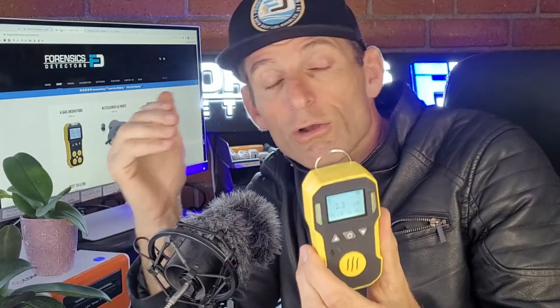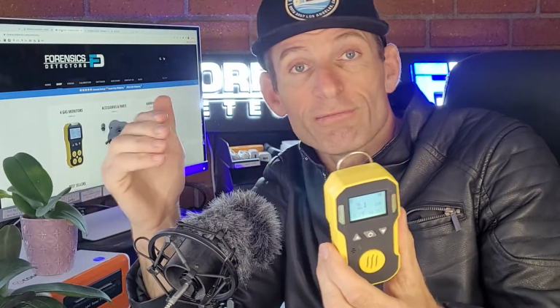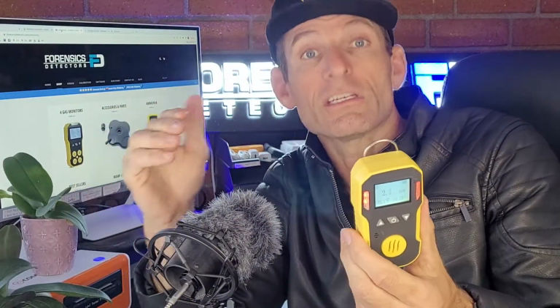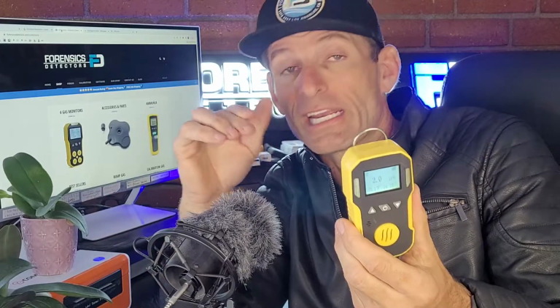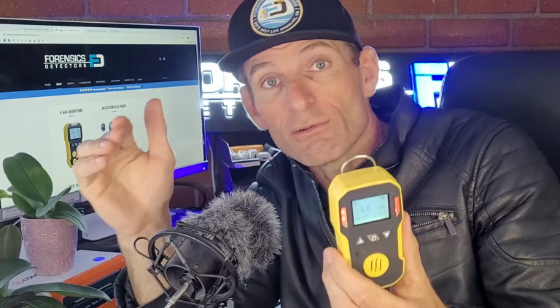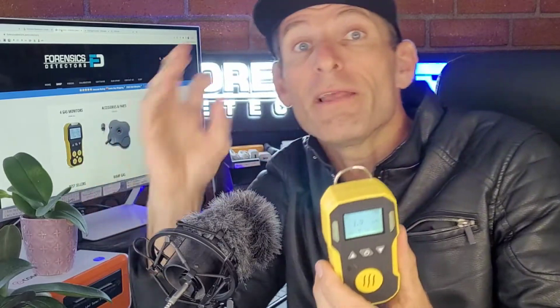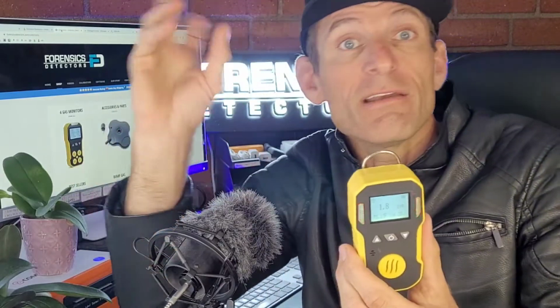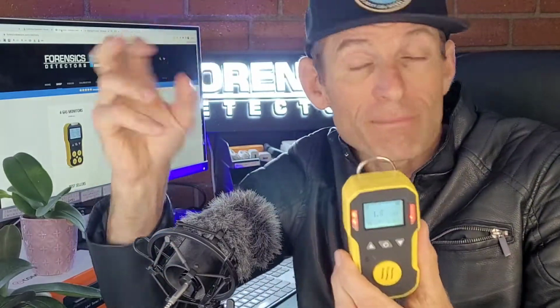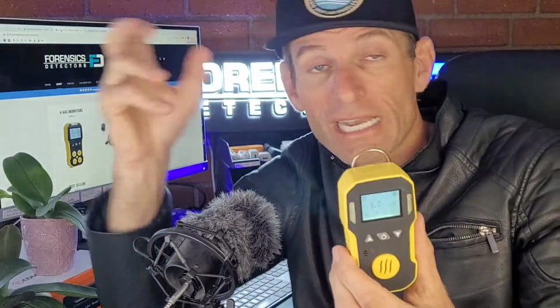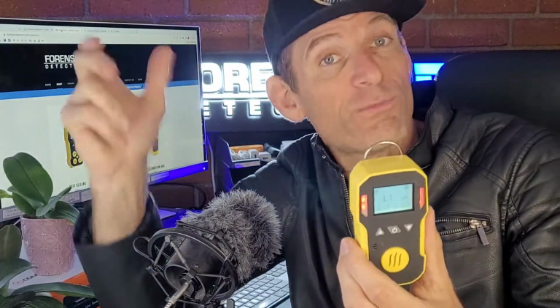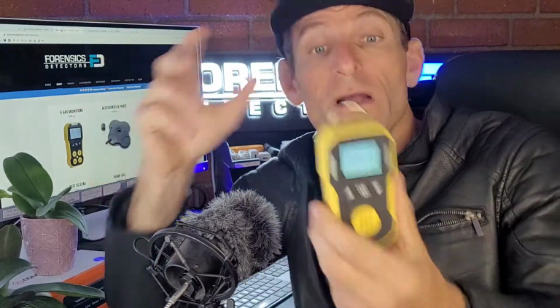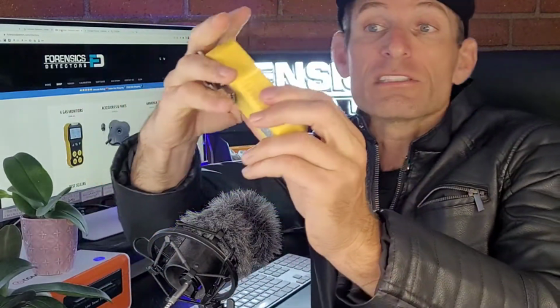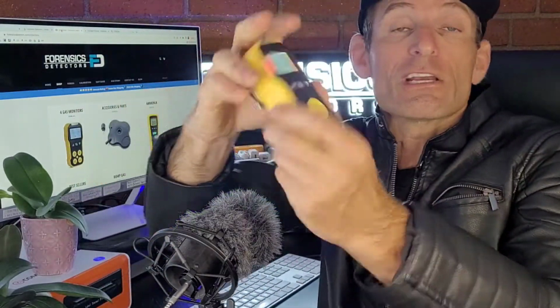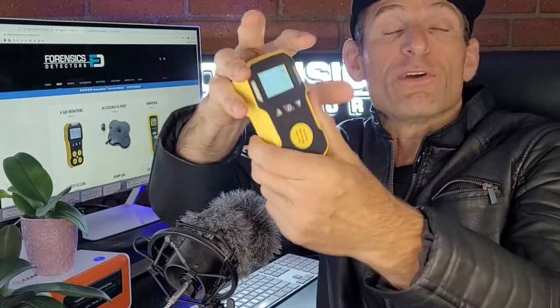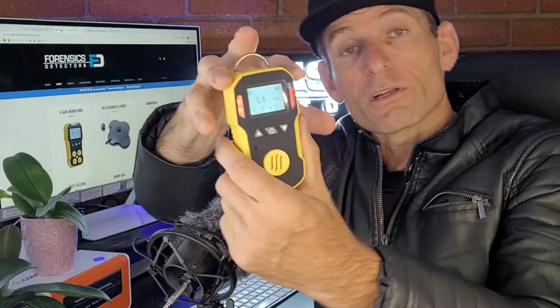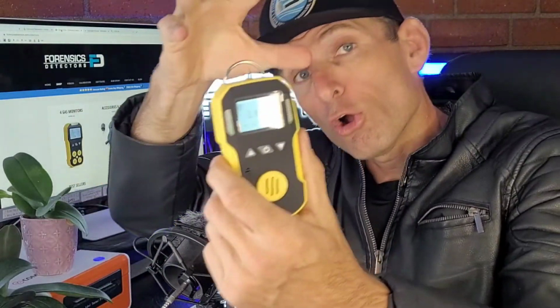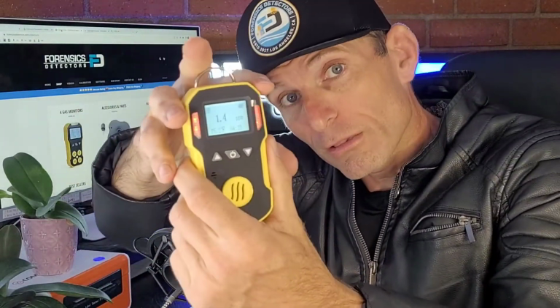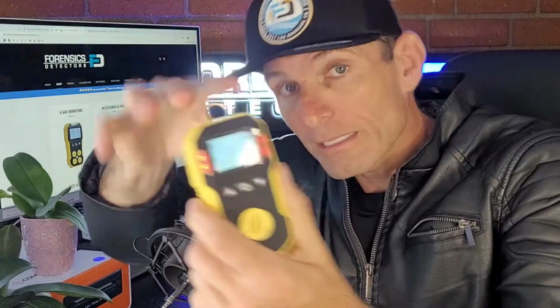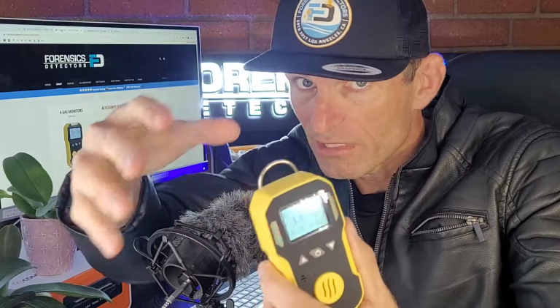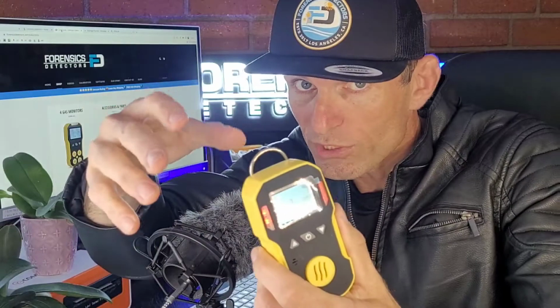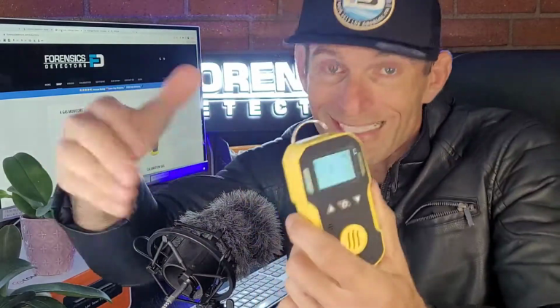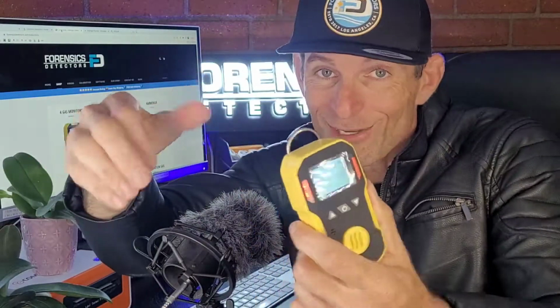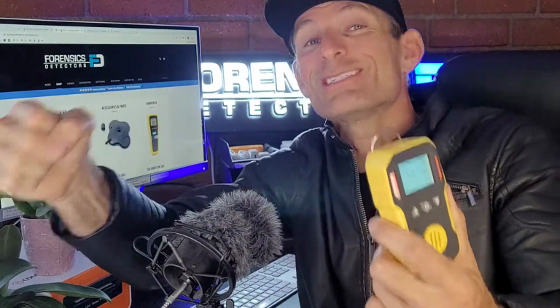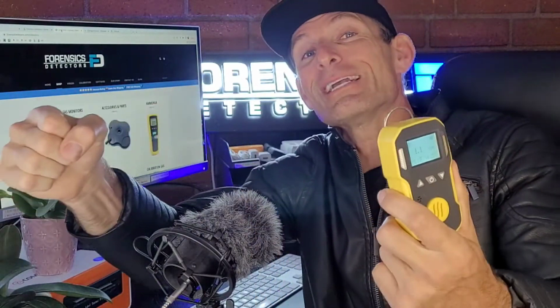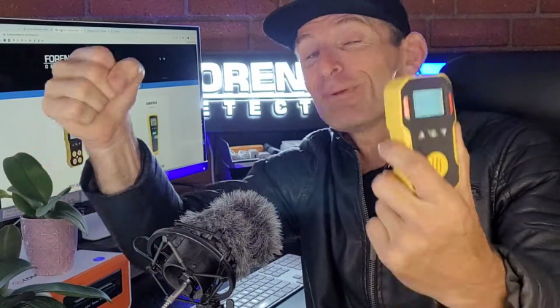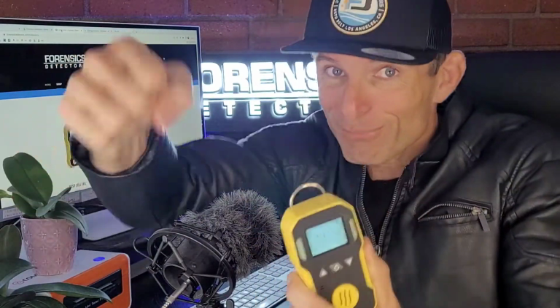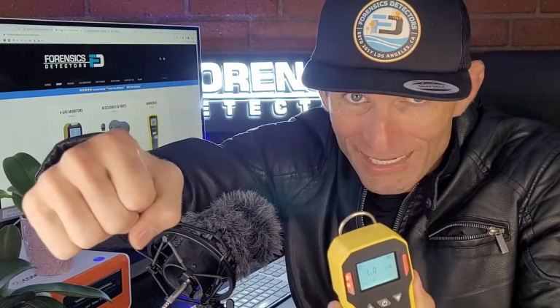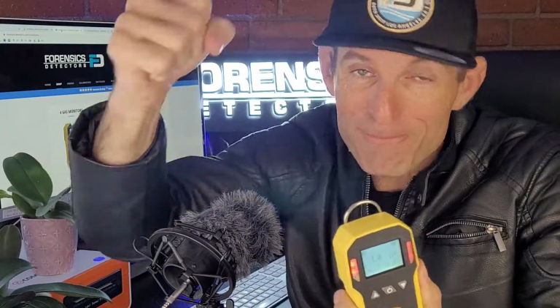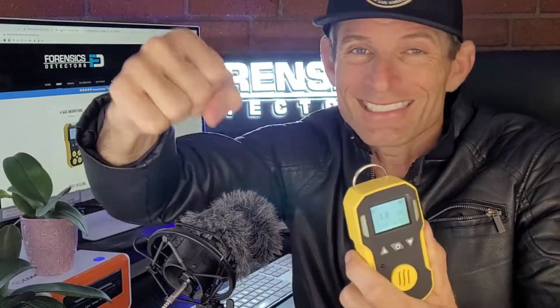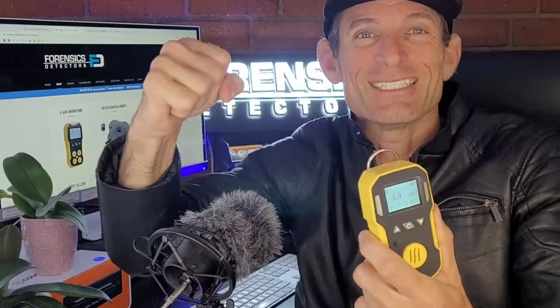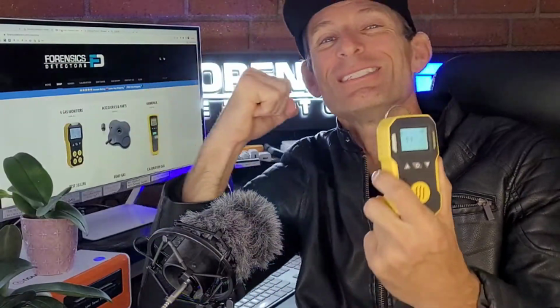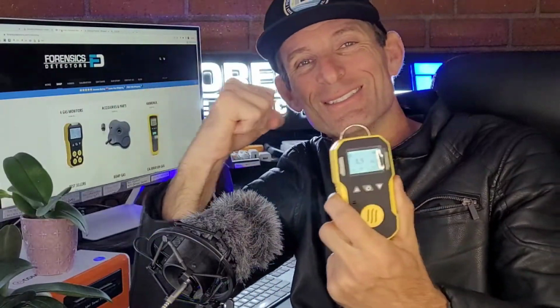It's buzzing and detecting hydrofluoric acid — HF — in vapor gas form. That's the way it goes folks. I hope you like it. If there are any questions, let us know. Until then, be well, be safe, and see you soon.